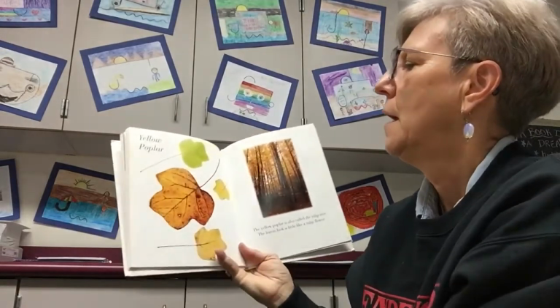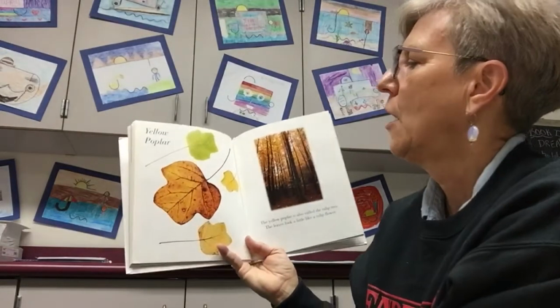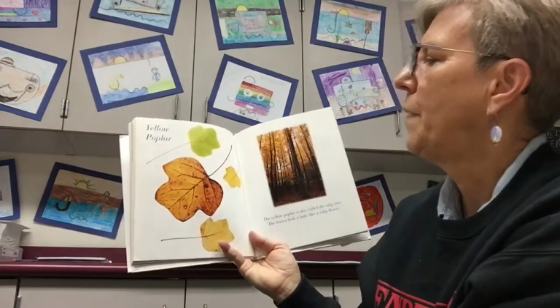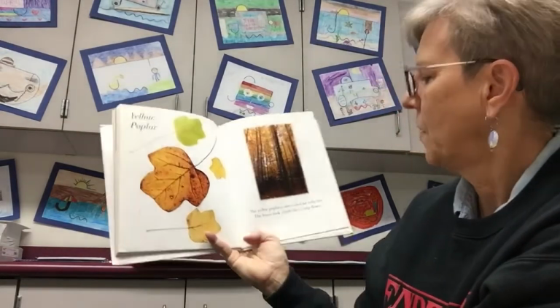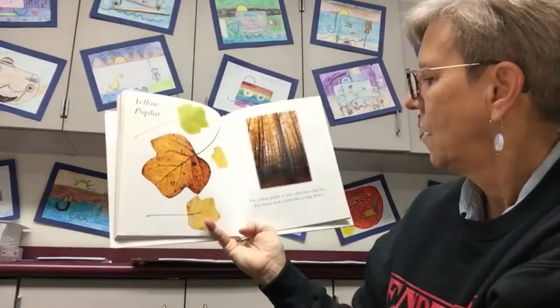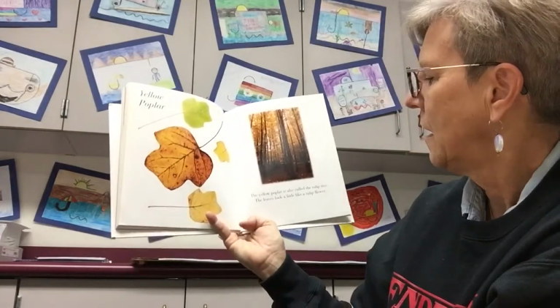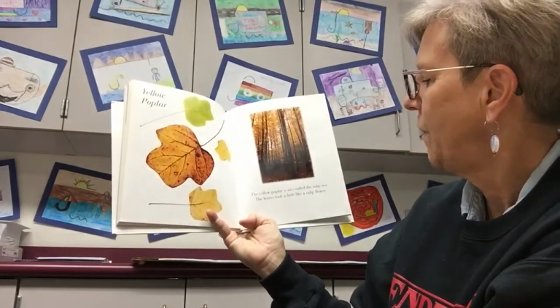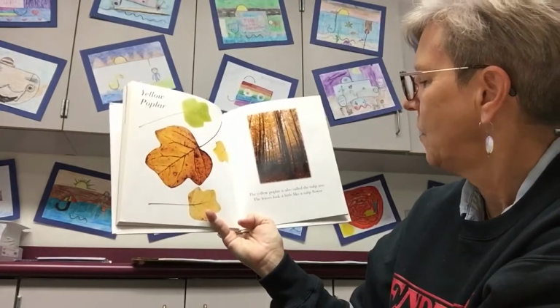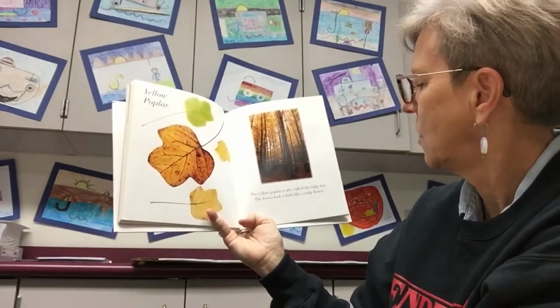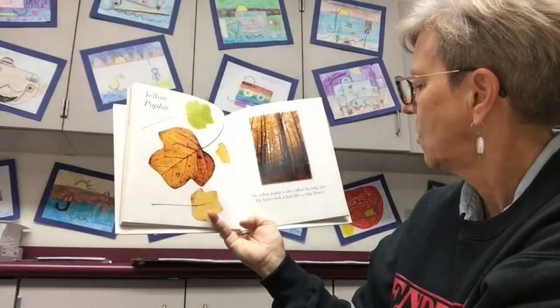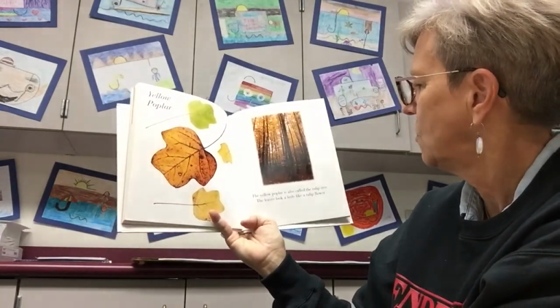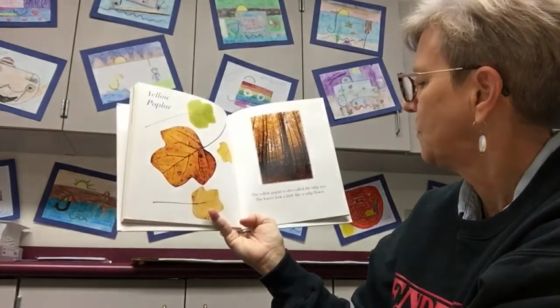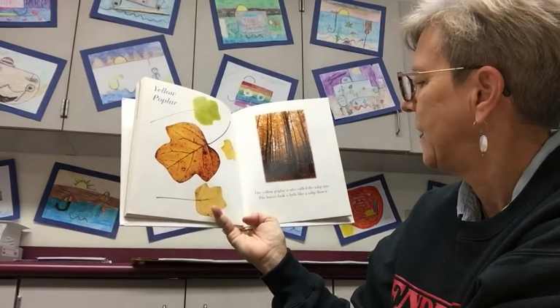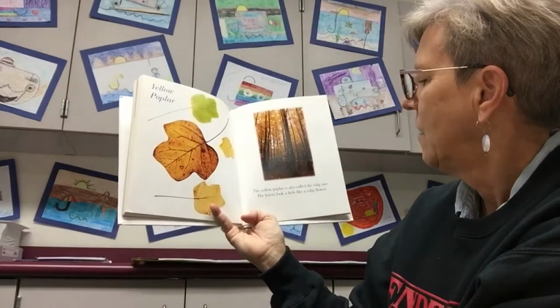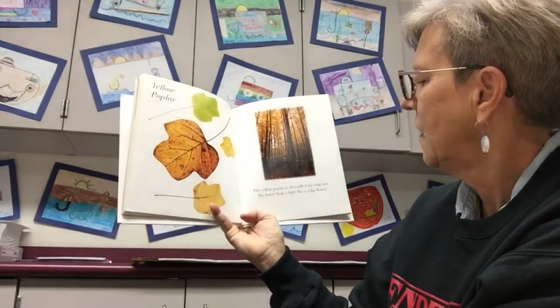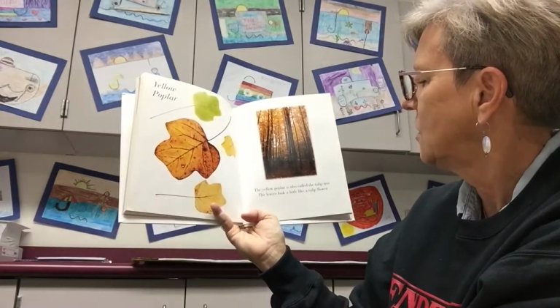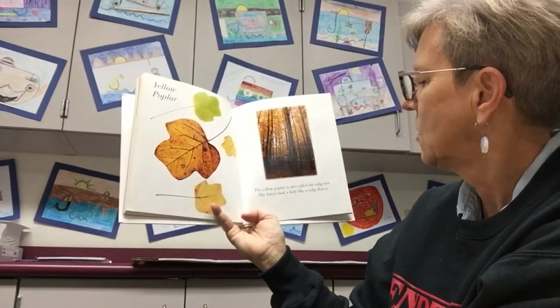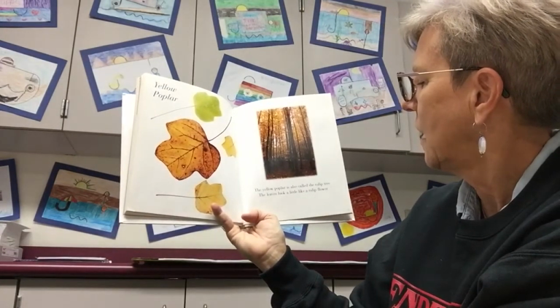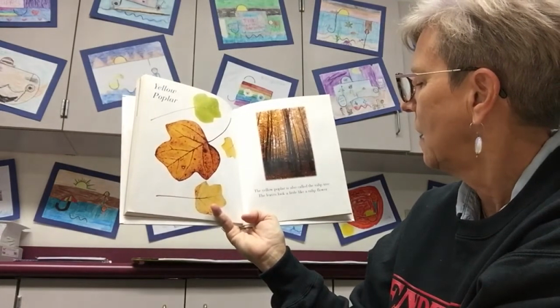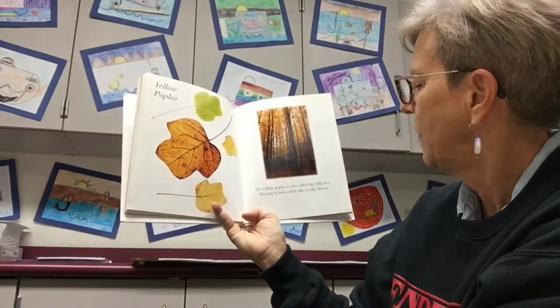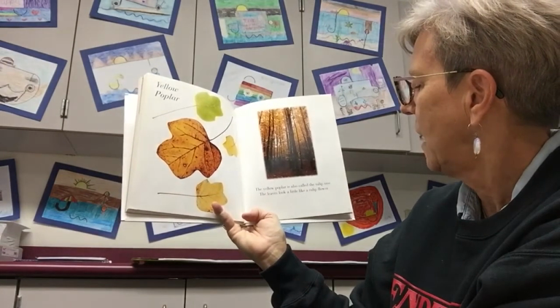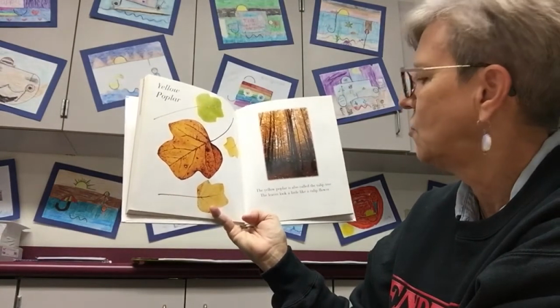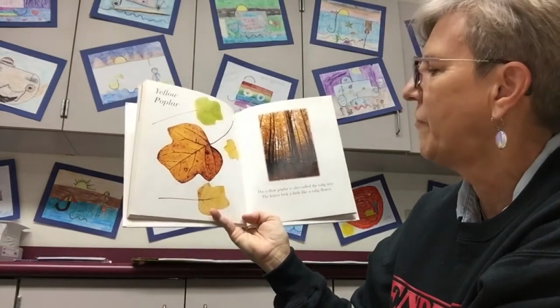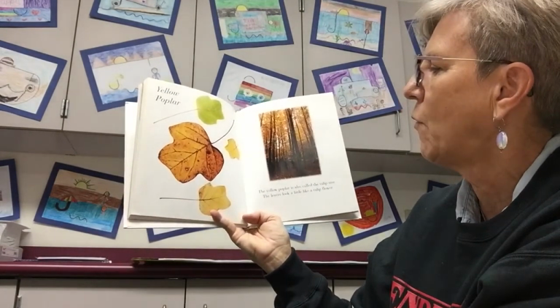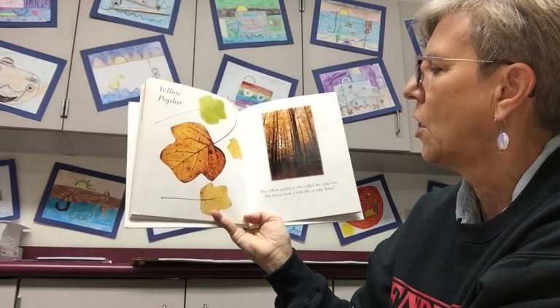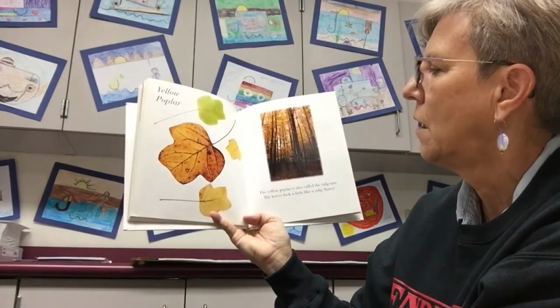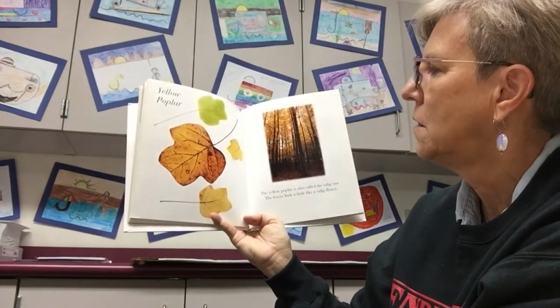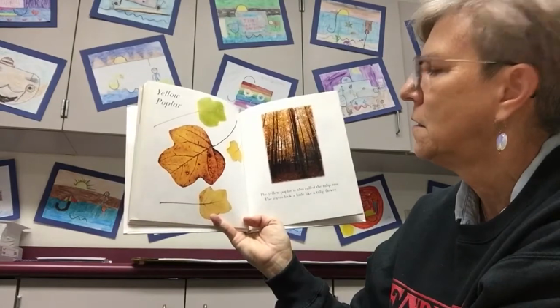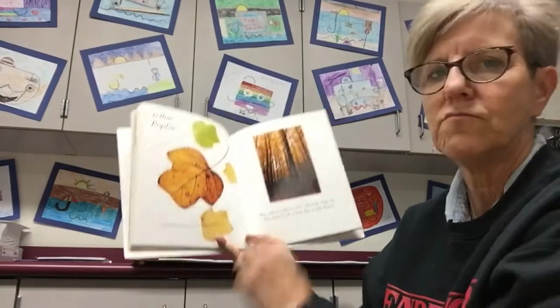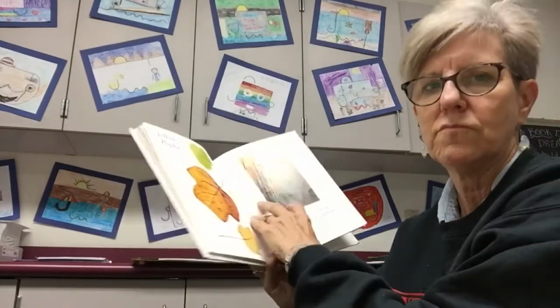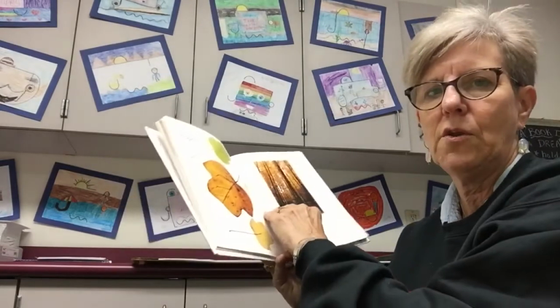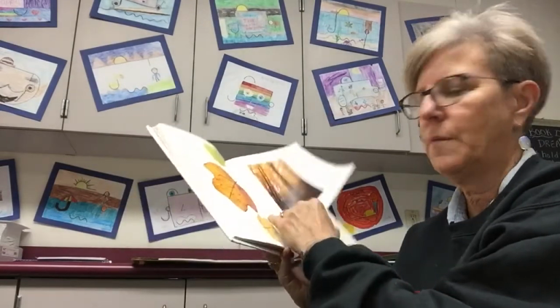Yellow poplar. The yellow poplar is also called the tulip tree. The leaves look a little bit like a tulip flower. They do a little bit.